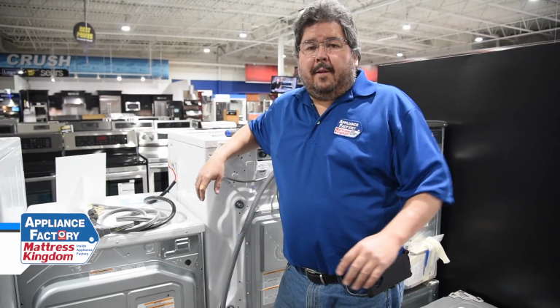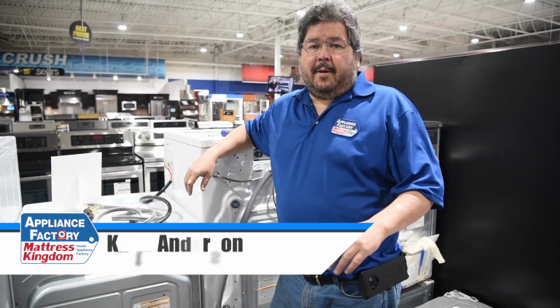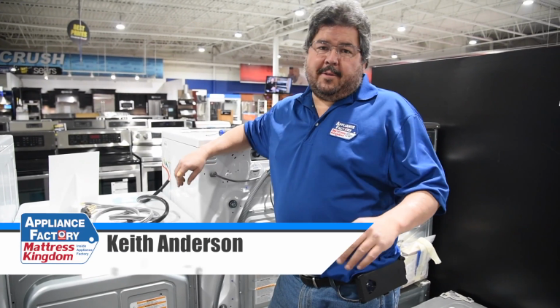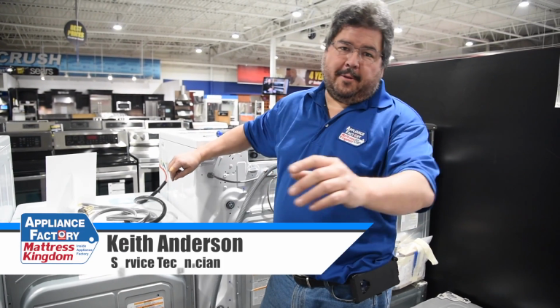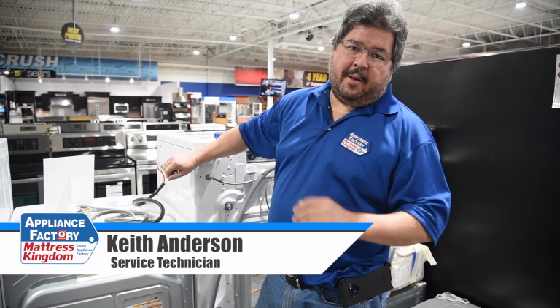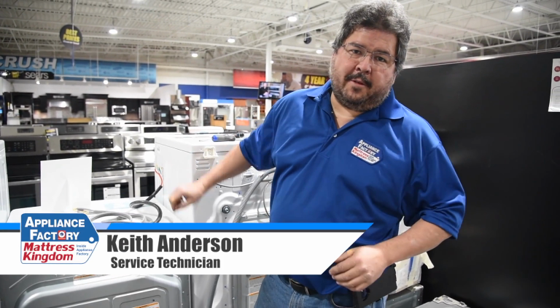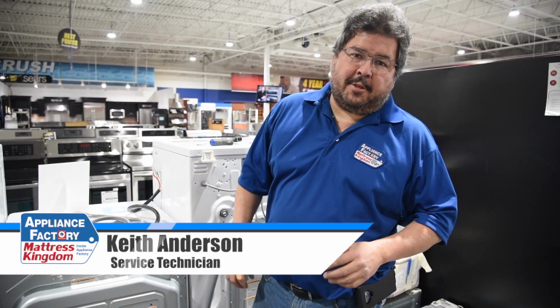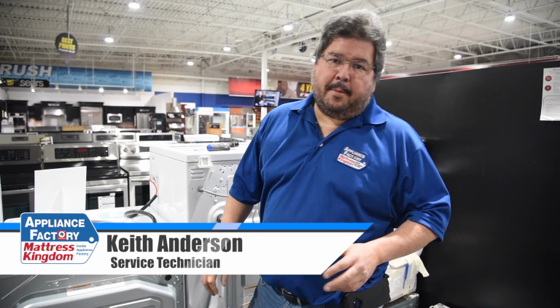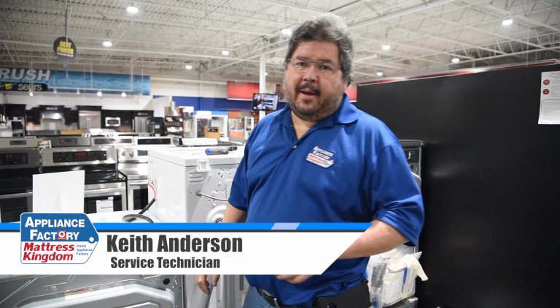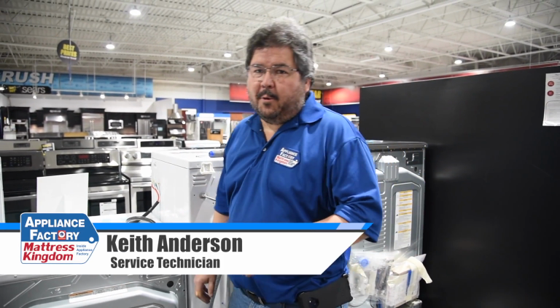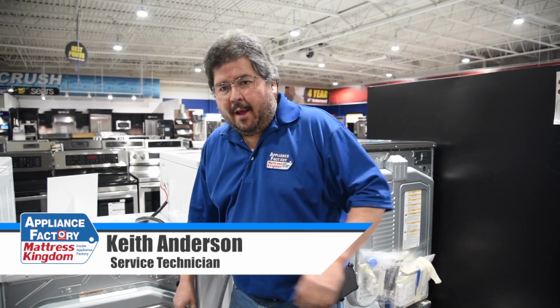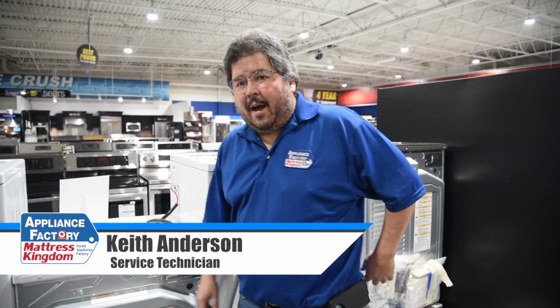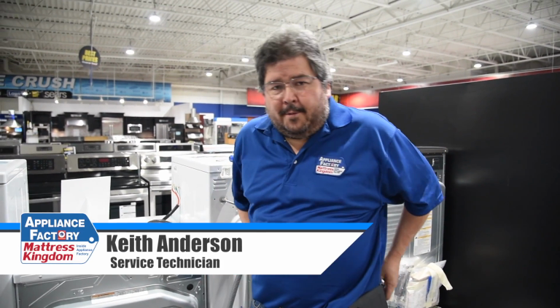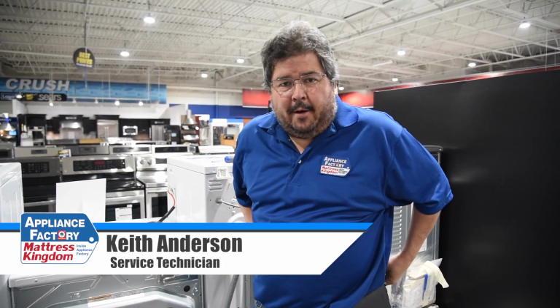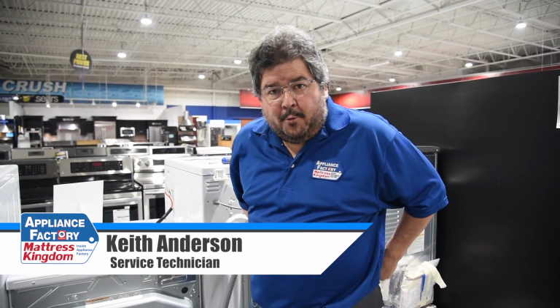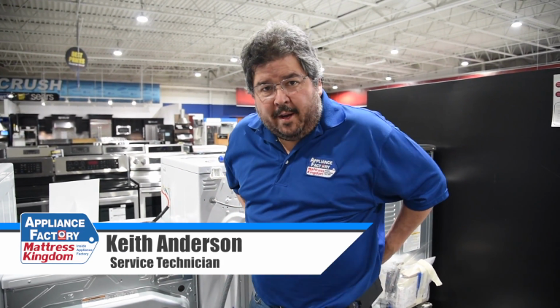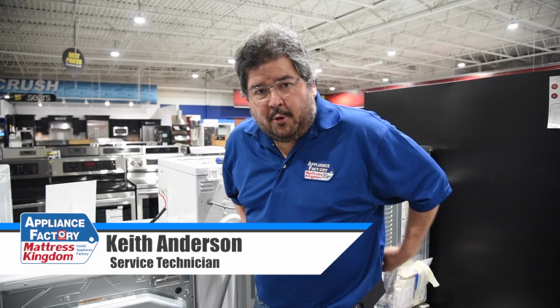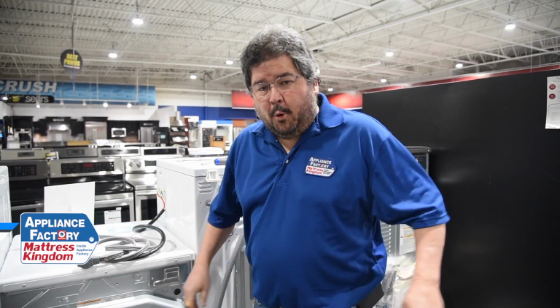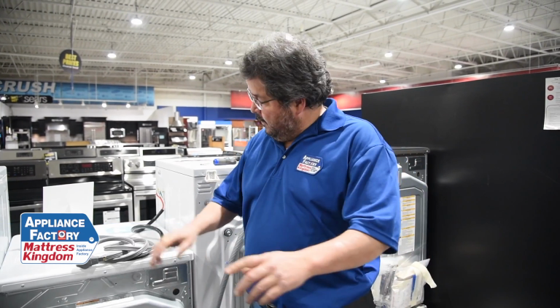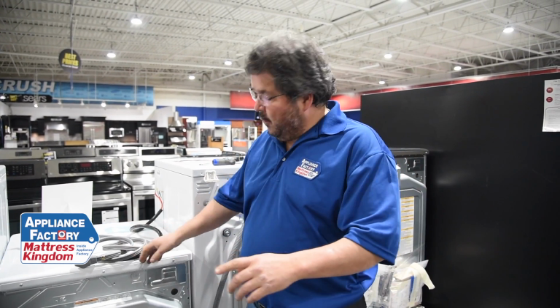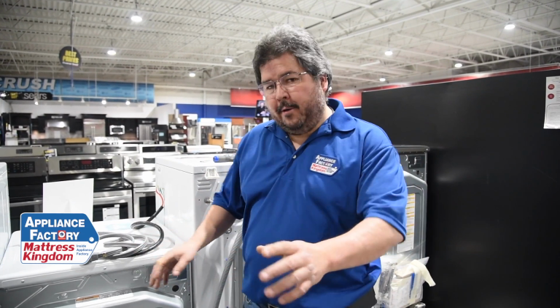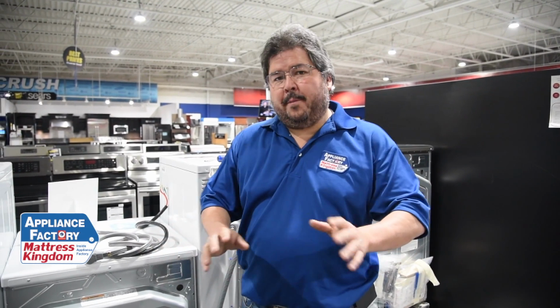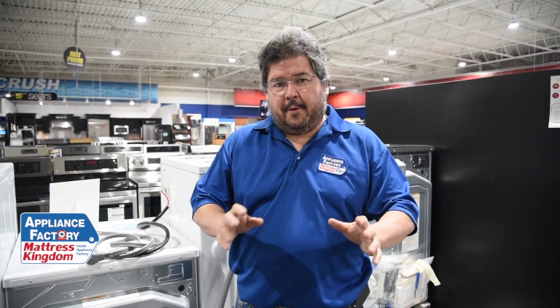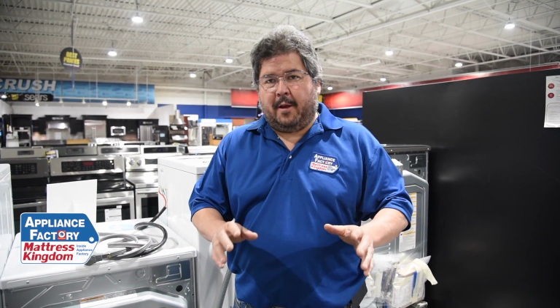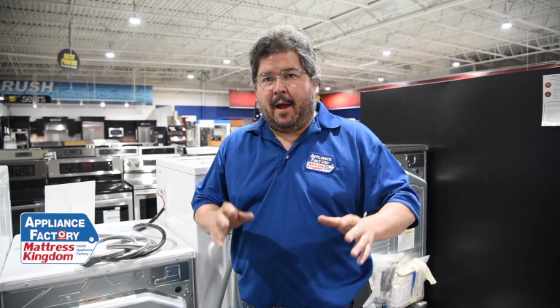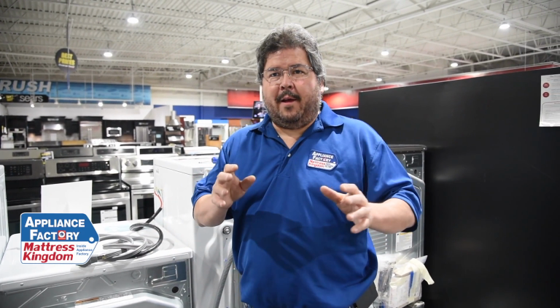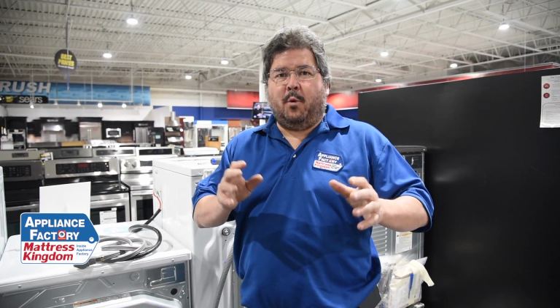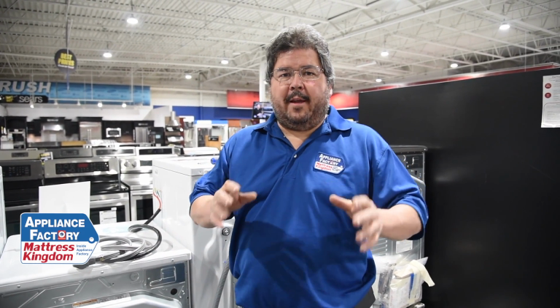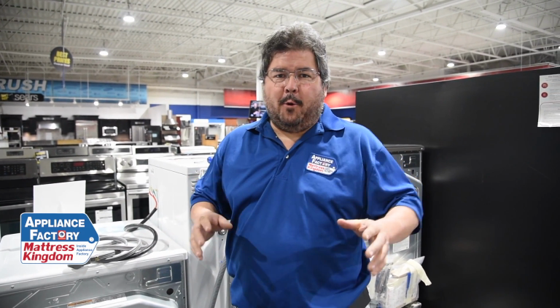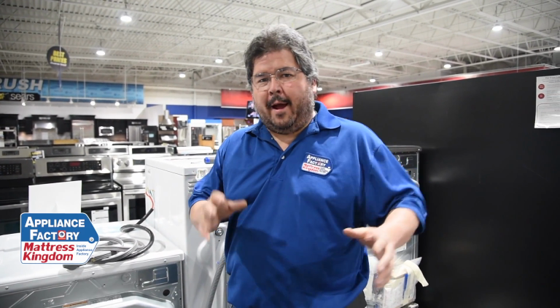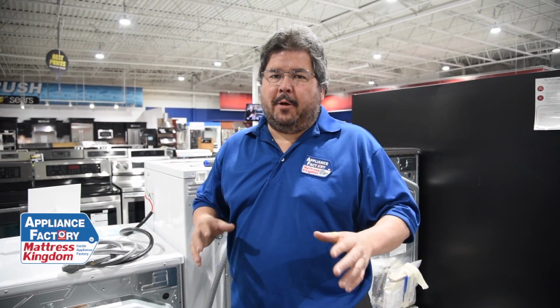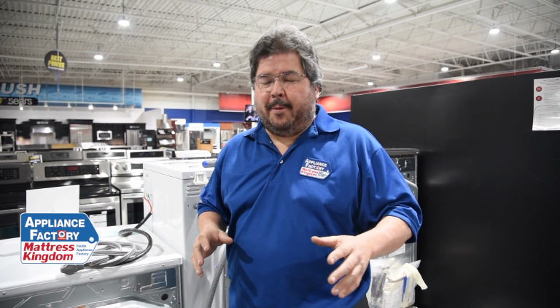Hello America, this is Keith, your friendly neighborhood technician, coming back at you with: I just bought a new range or dryer — doesn't matter, they're the same — and what kind of cord and how do I hook it up?